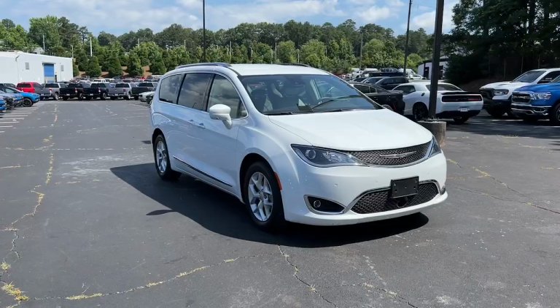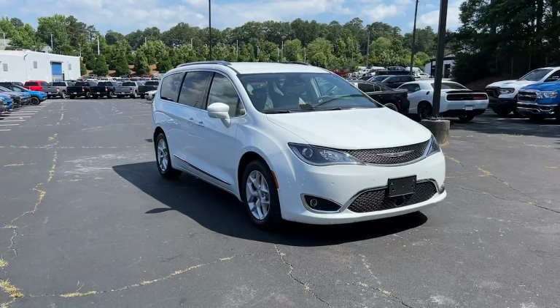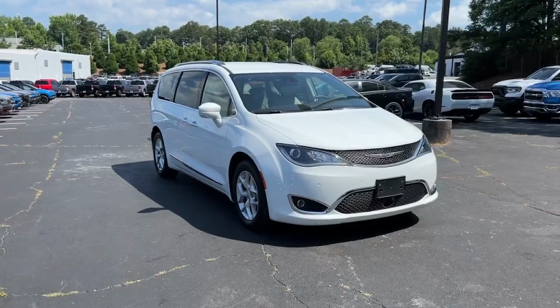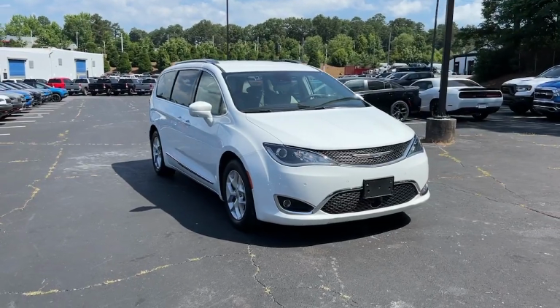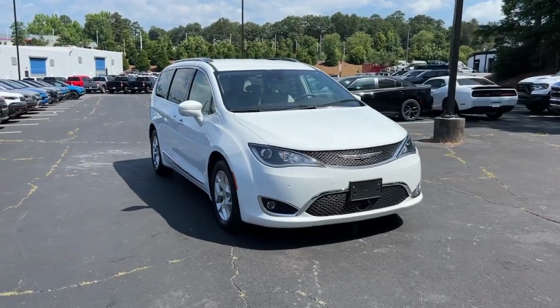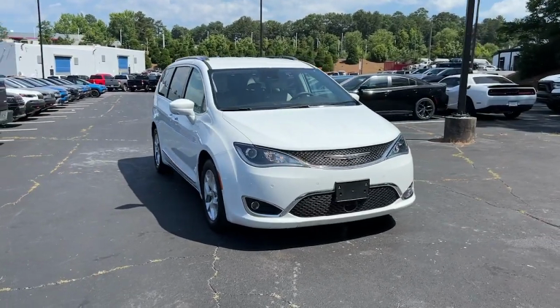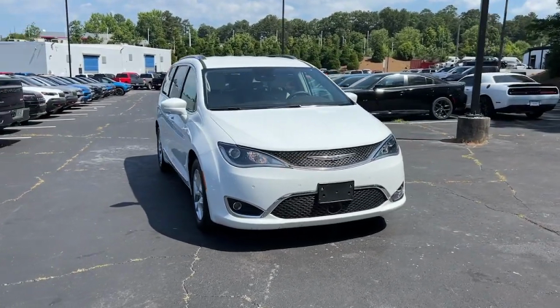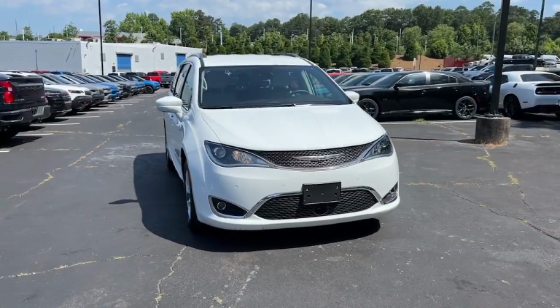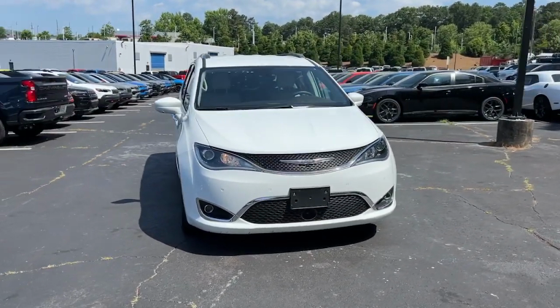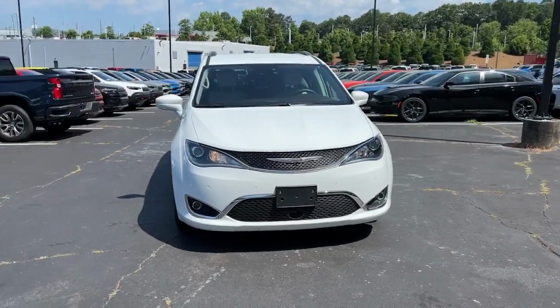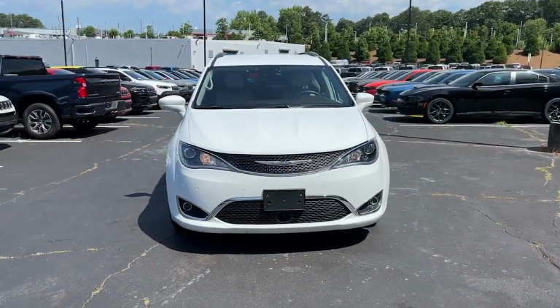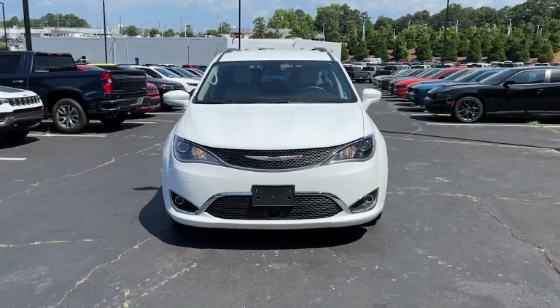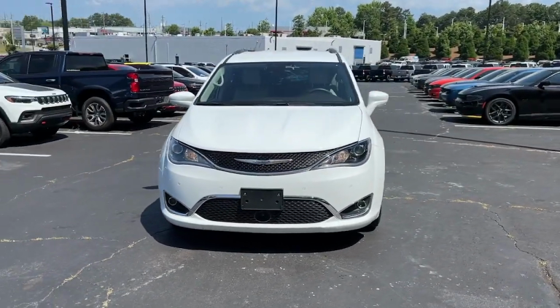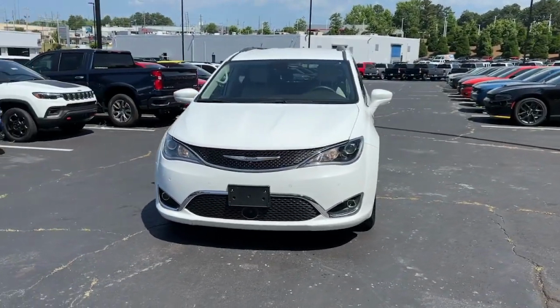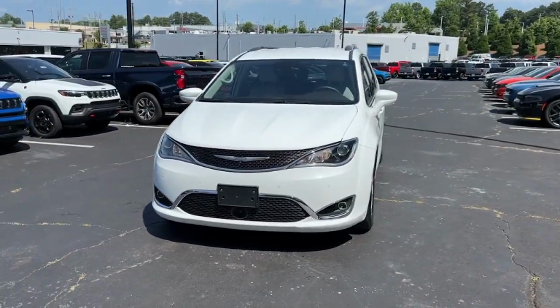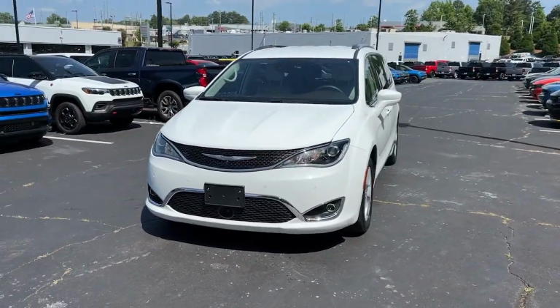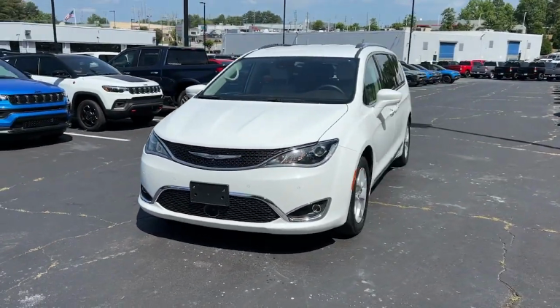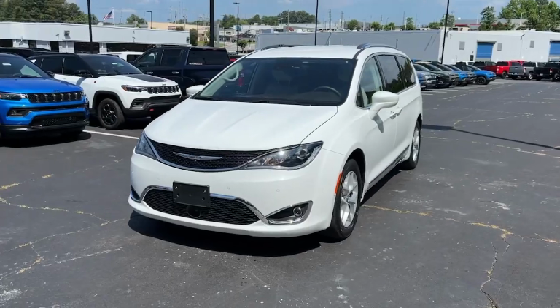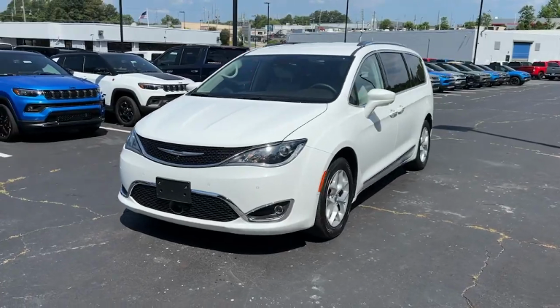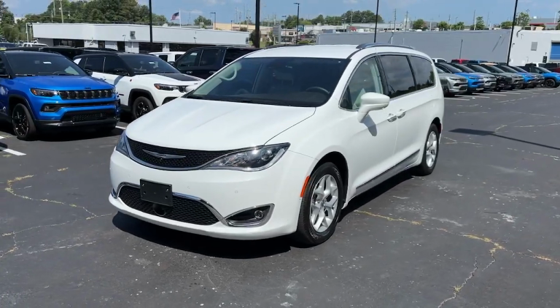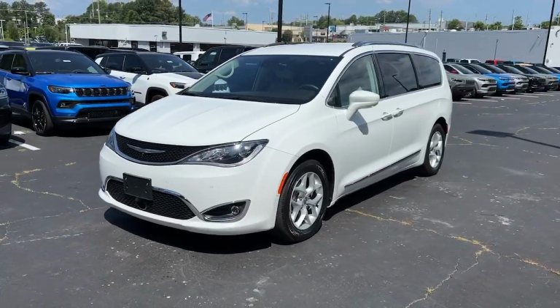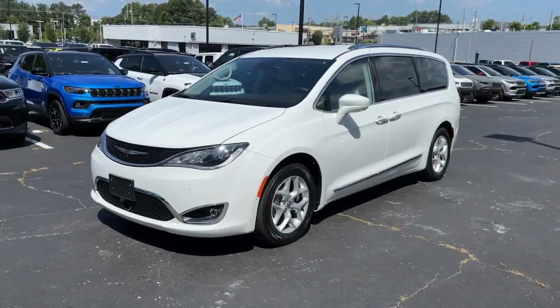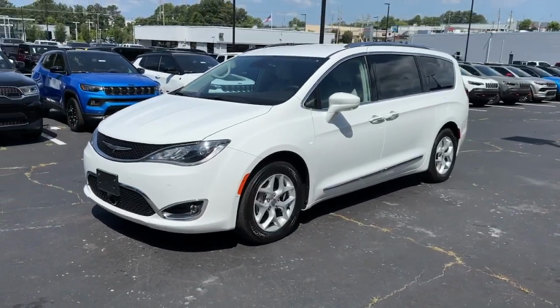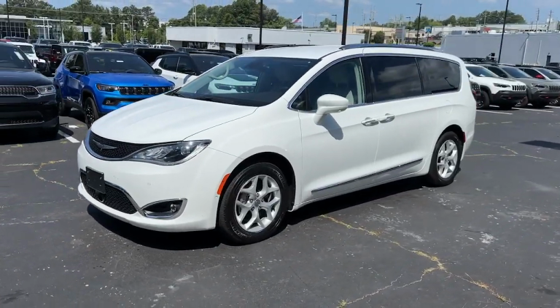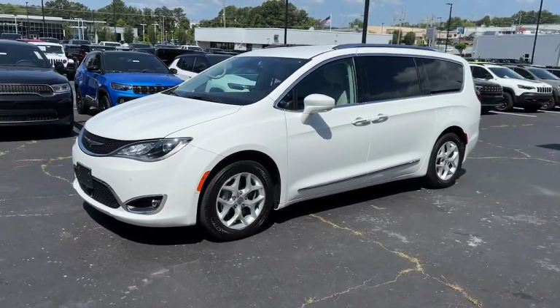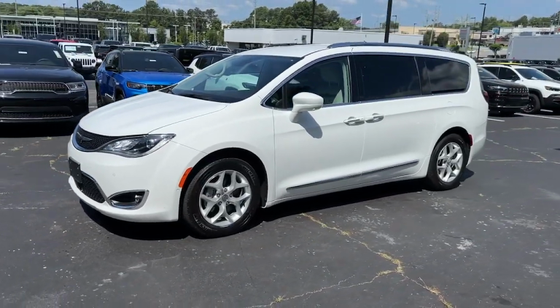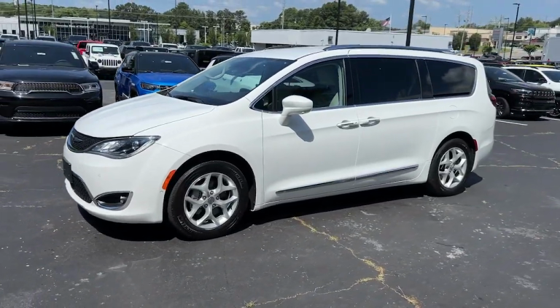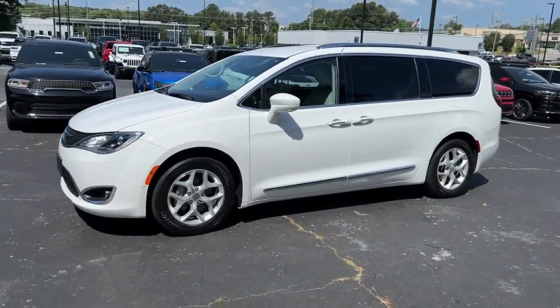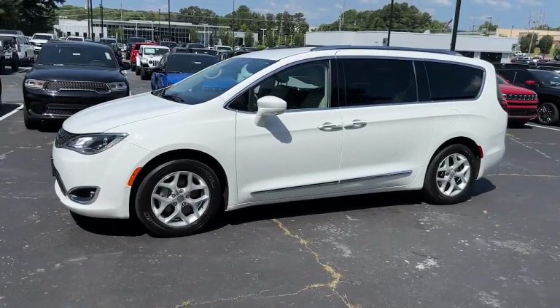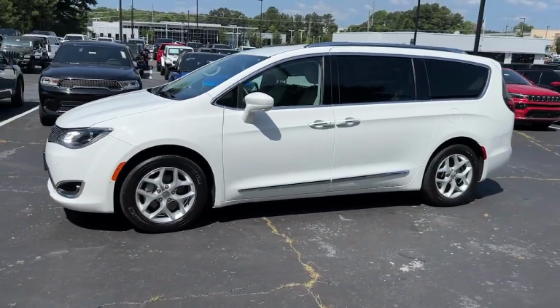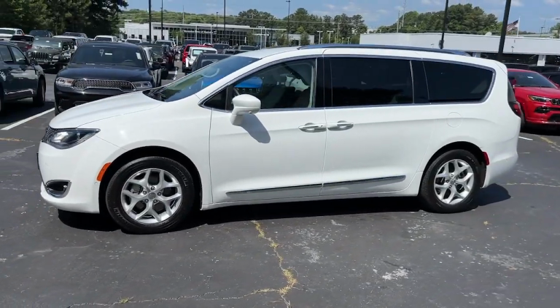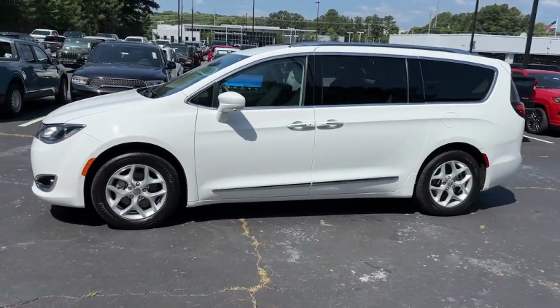Look no further than the 2017 Chrysler Pacifica. With less than 50,000 miles on the odometer, this vehicle stands out from the rest.